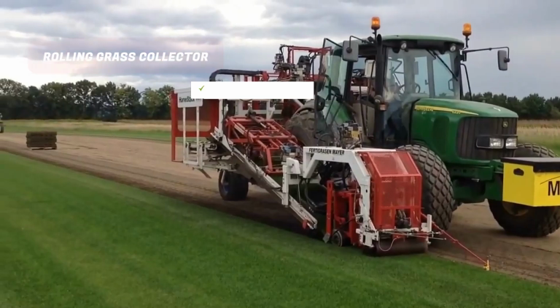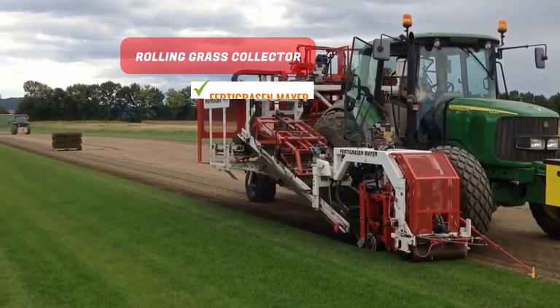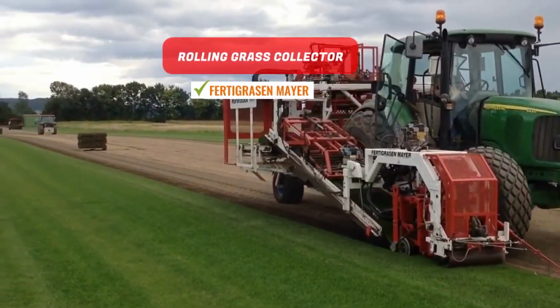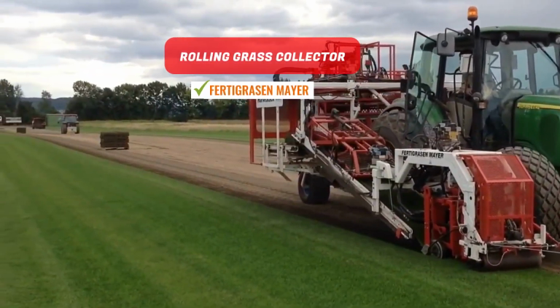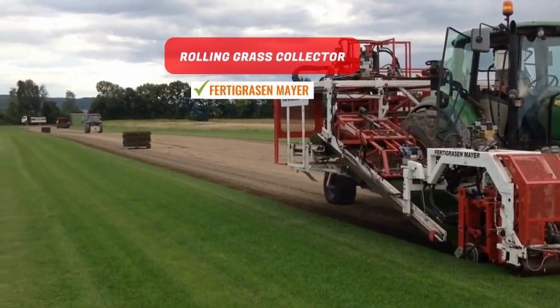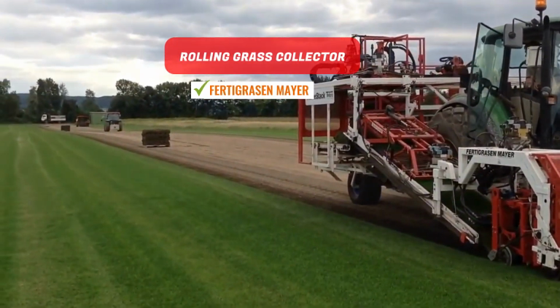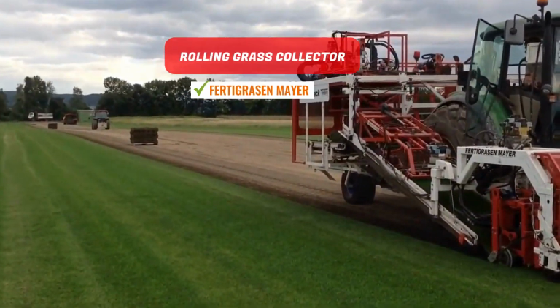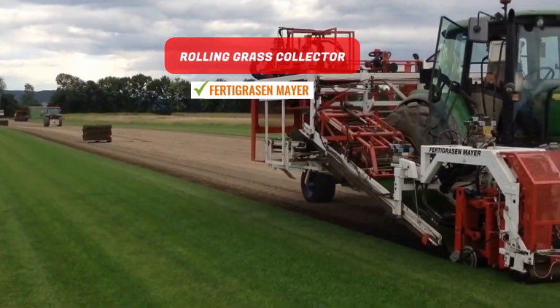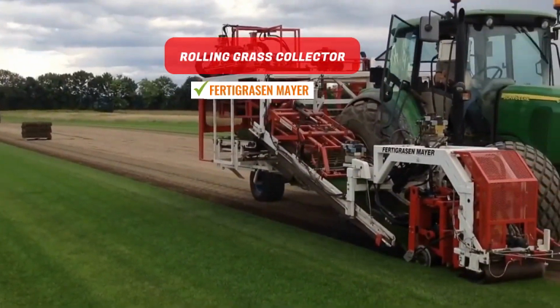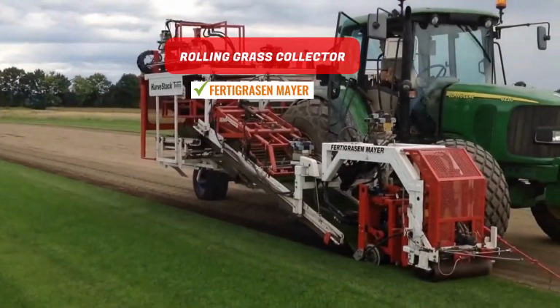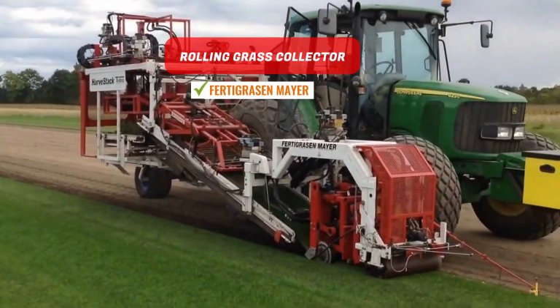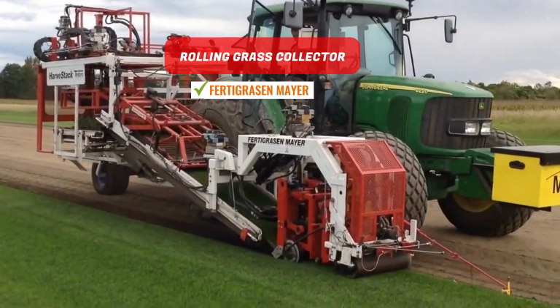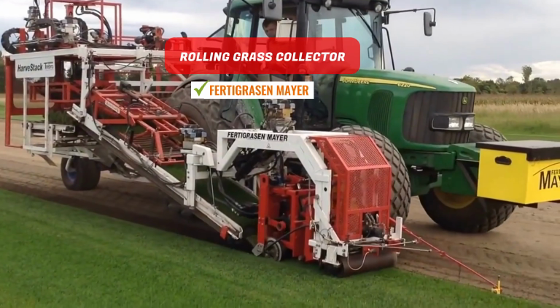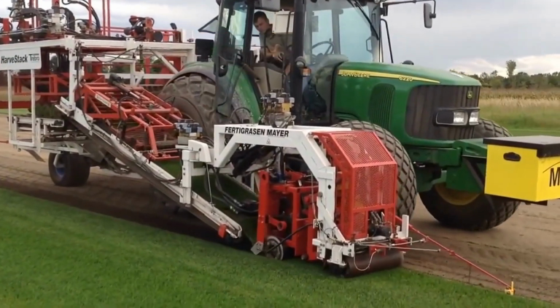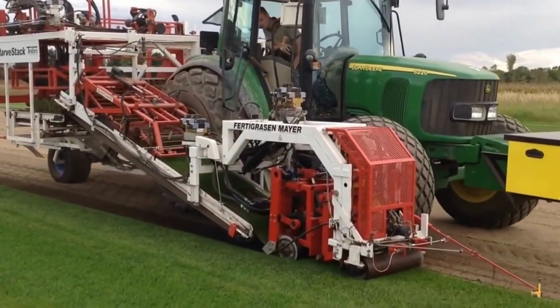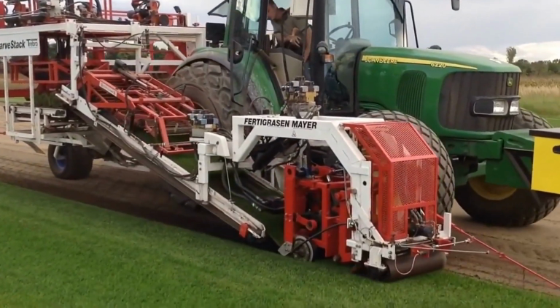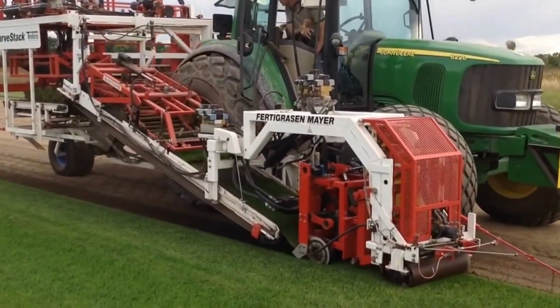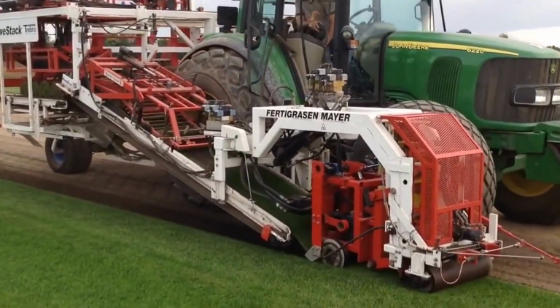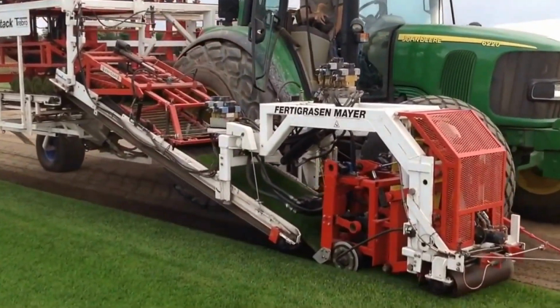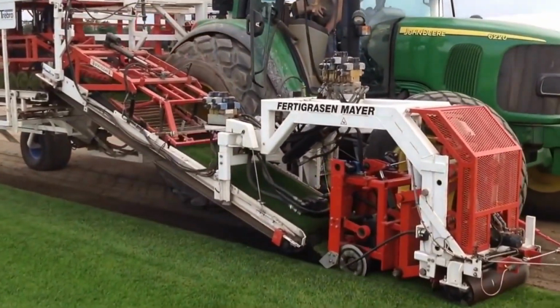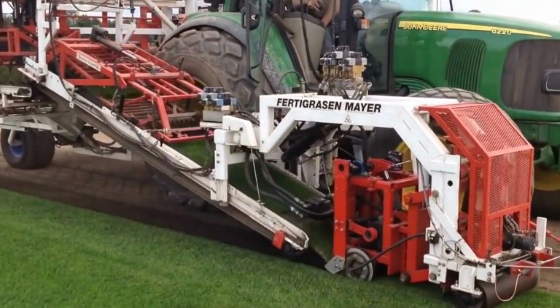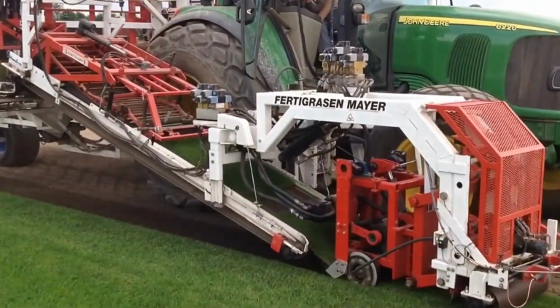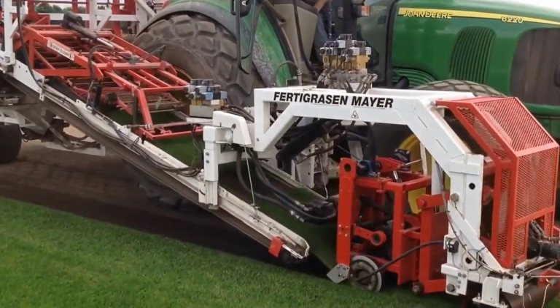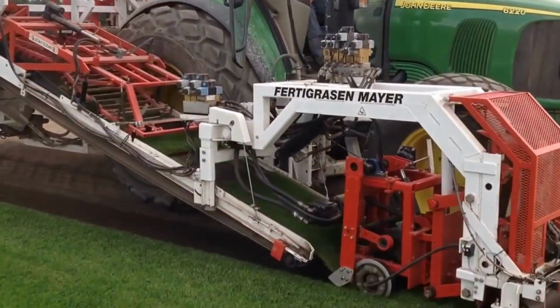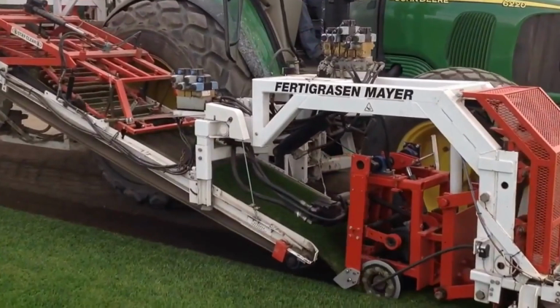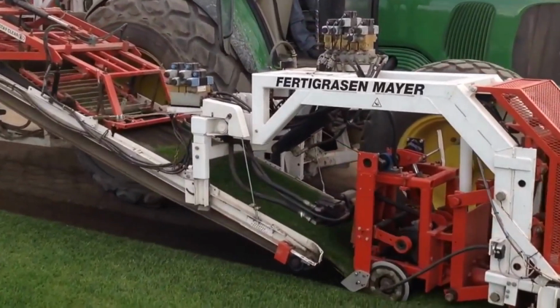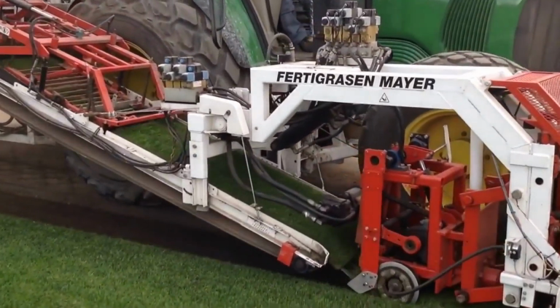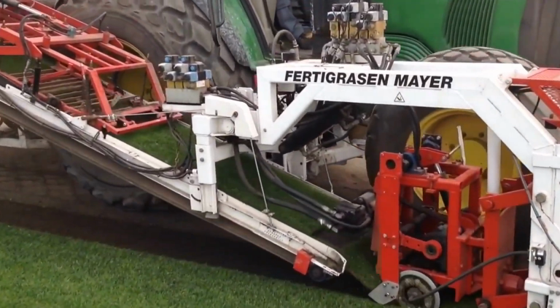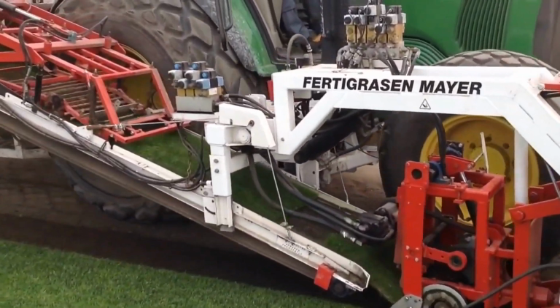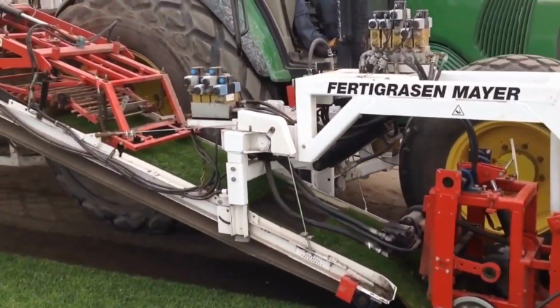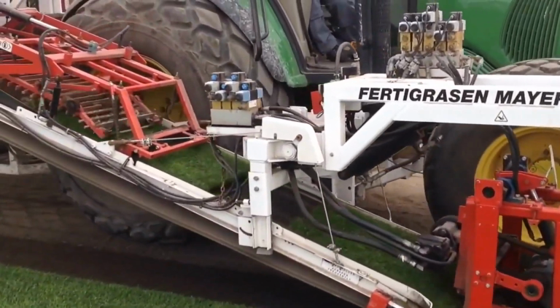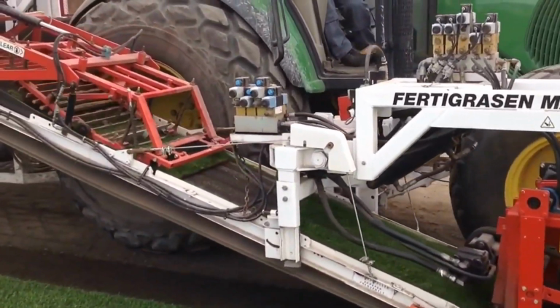Rolling Grass Collector. This machinery collects grass in roll form, preparing these rolls for market. A streamlined robotic stacking feature gently moves sets of five rolled grass bundles onto pallets for transport.